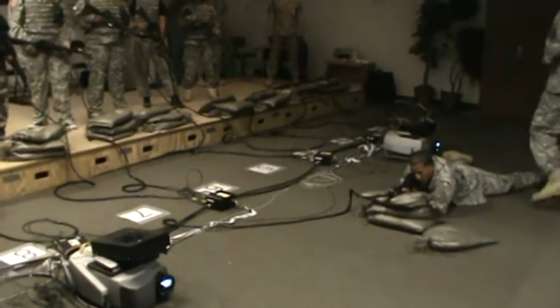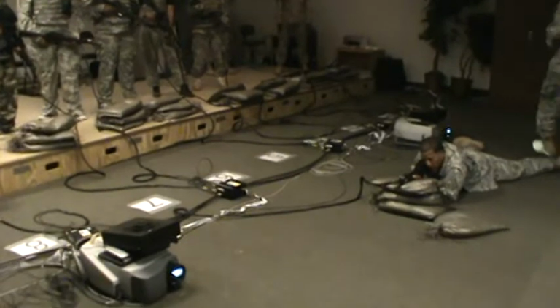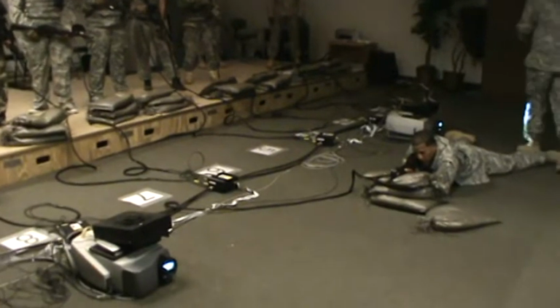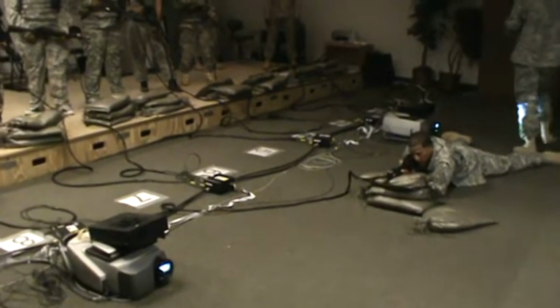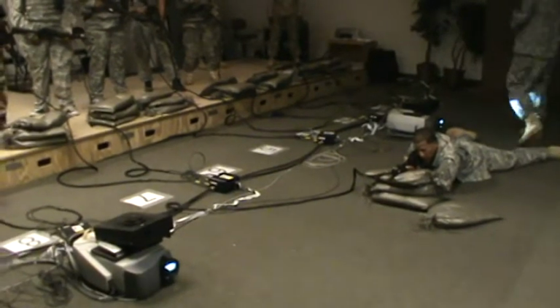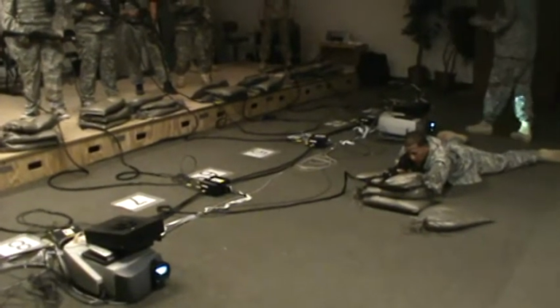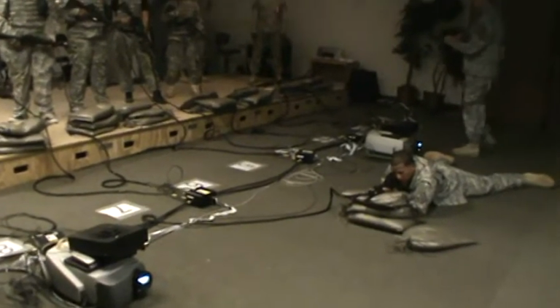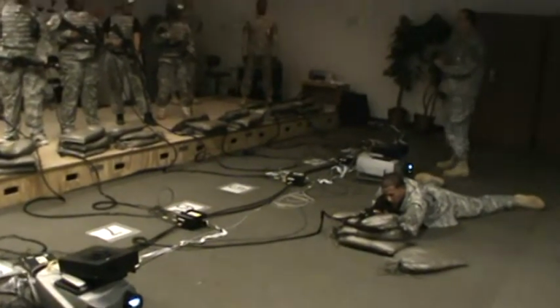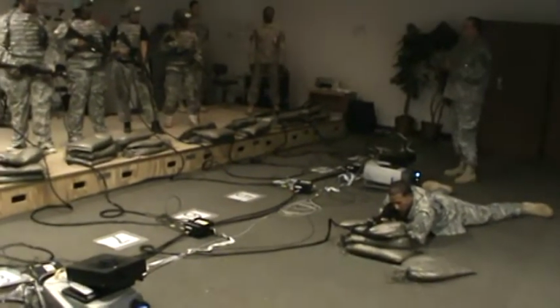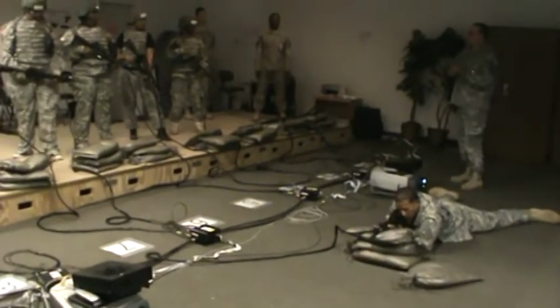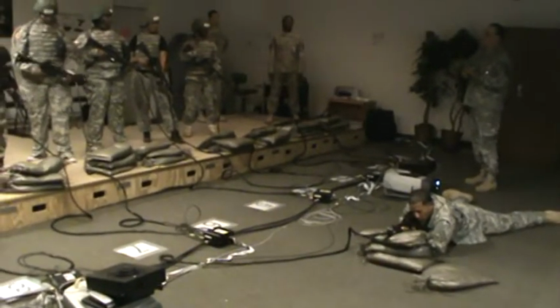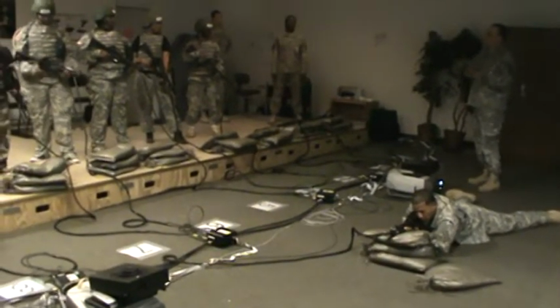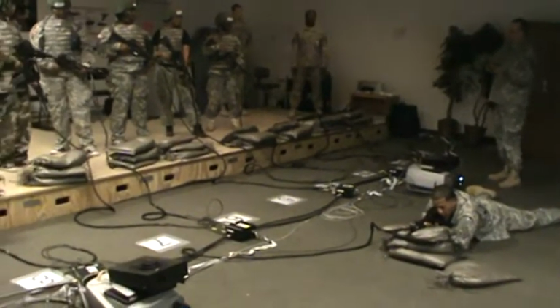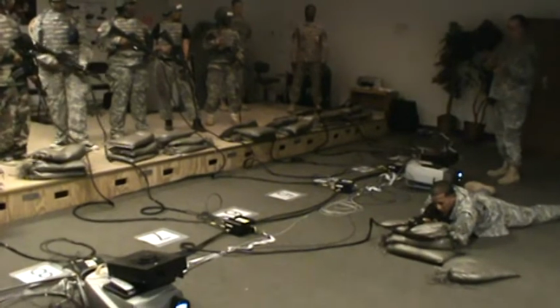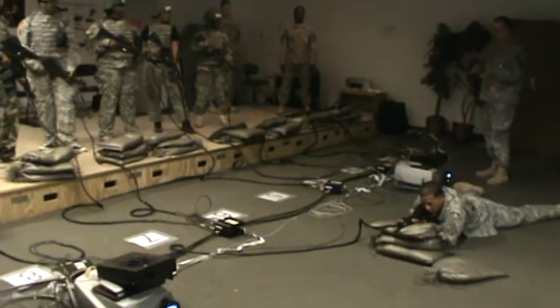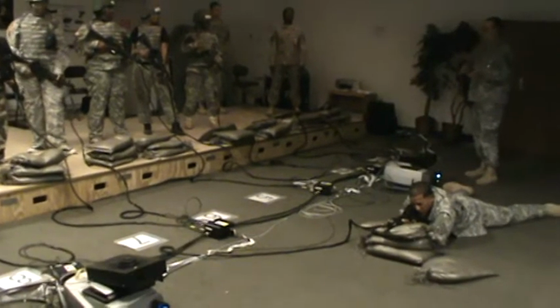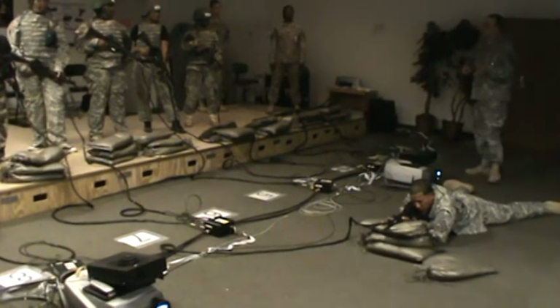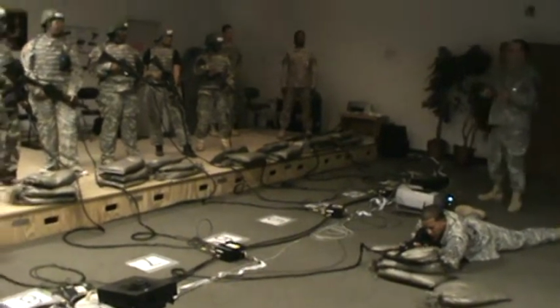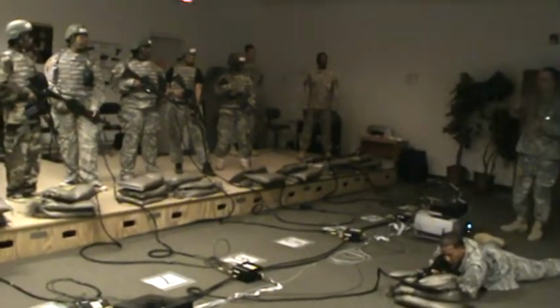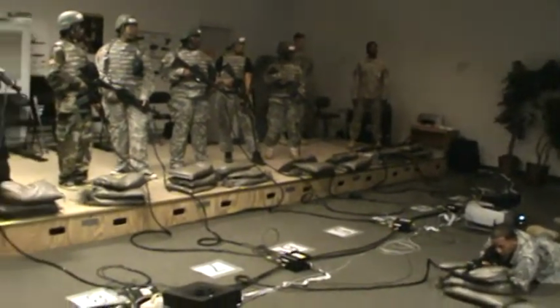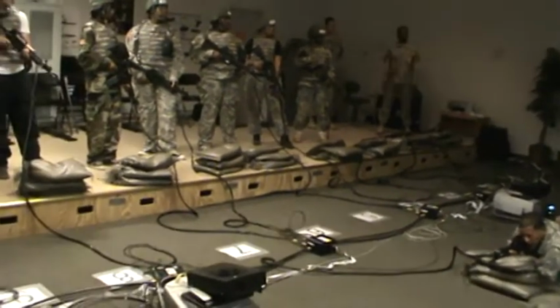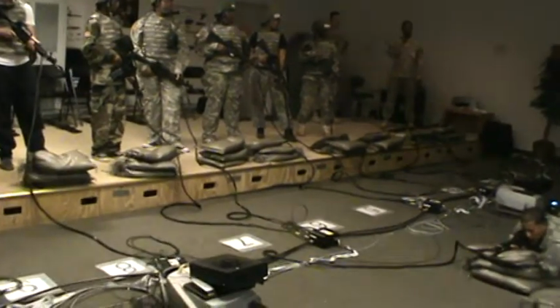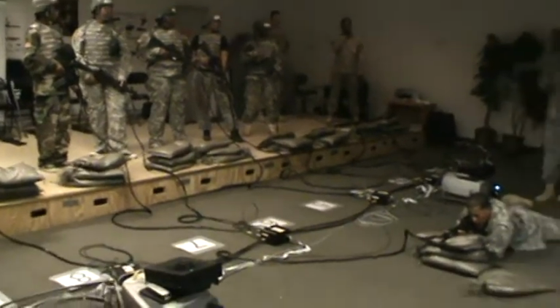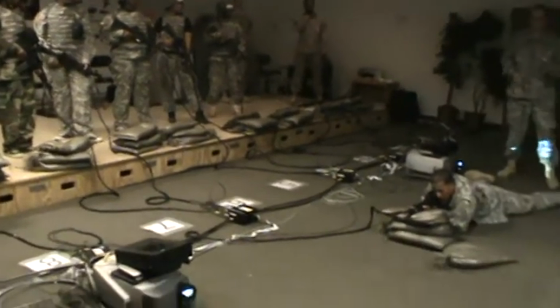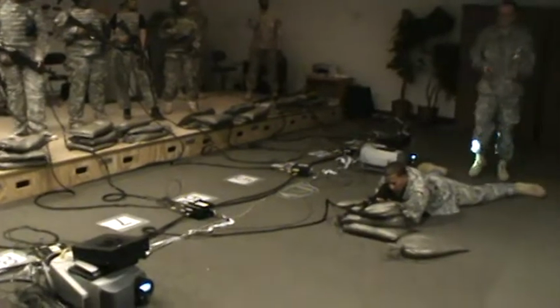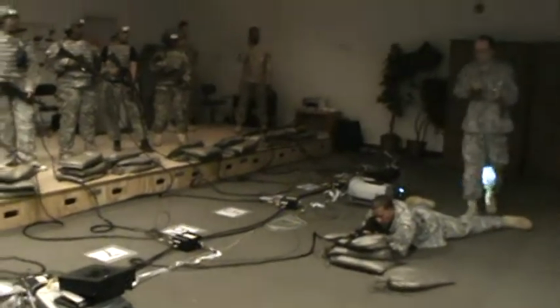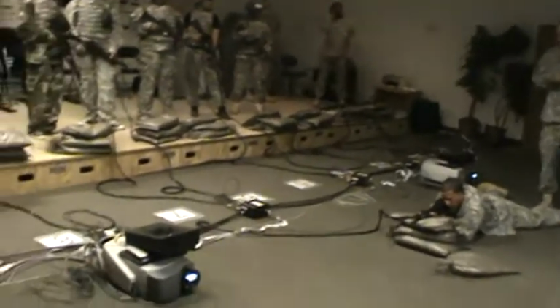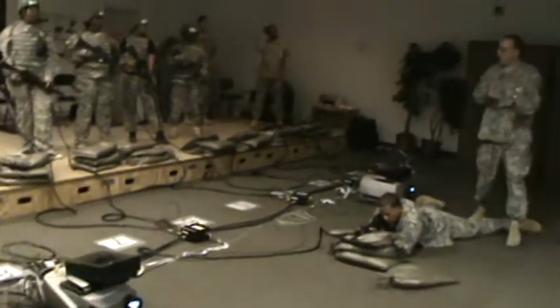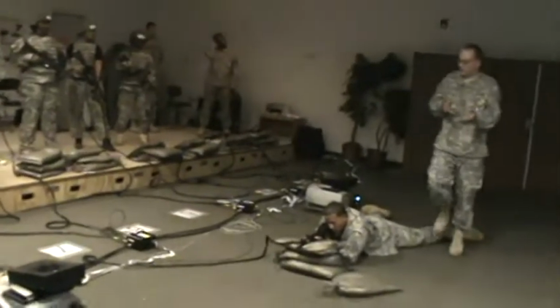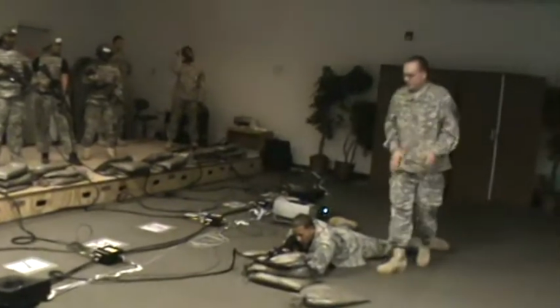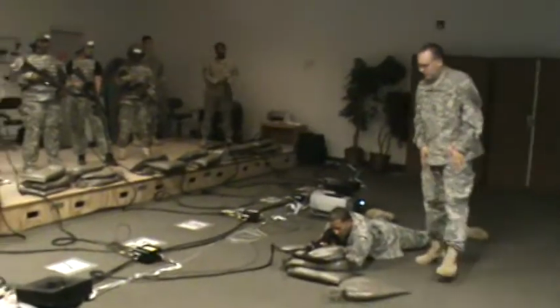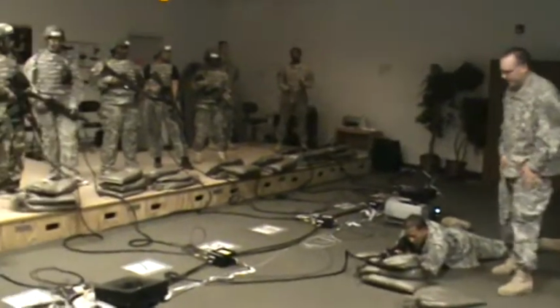The last fundamental is trigger squeeze. When you squeeze the trigger, you want to do a nice, smooth pull — you don't want to jerk it. If you jerk the trigger, you'll send your round left or right. So to control that, you do a nice, smooth trigger squeeze until the round fires.